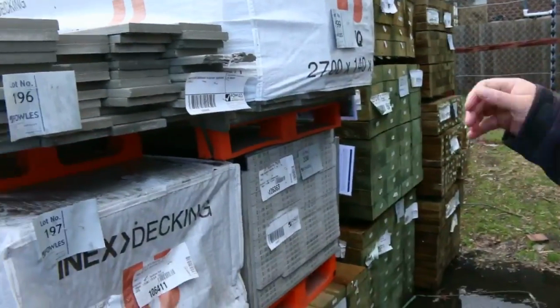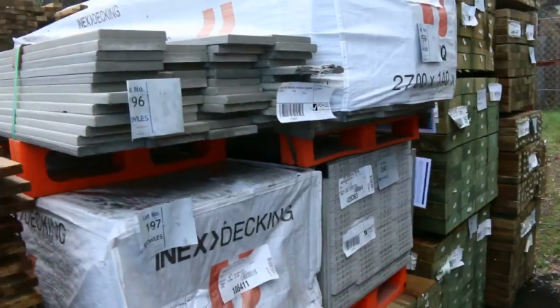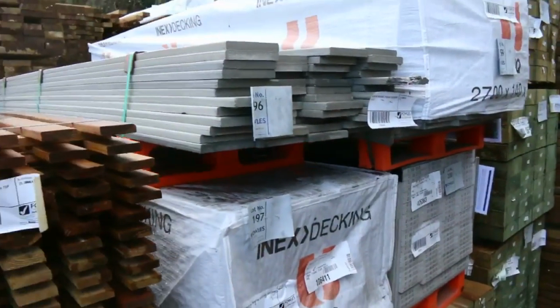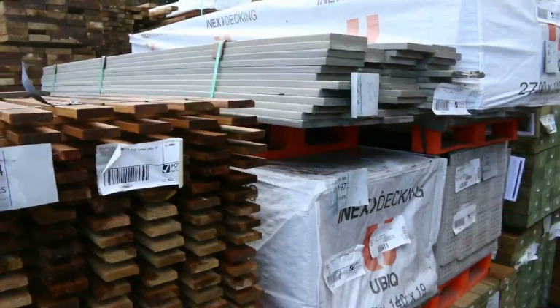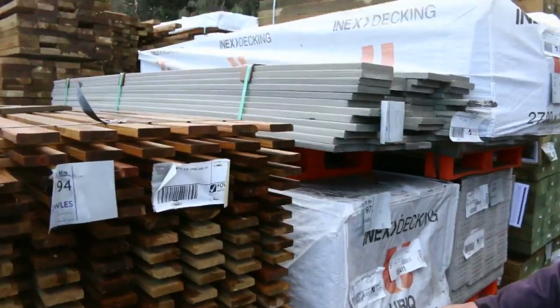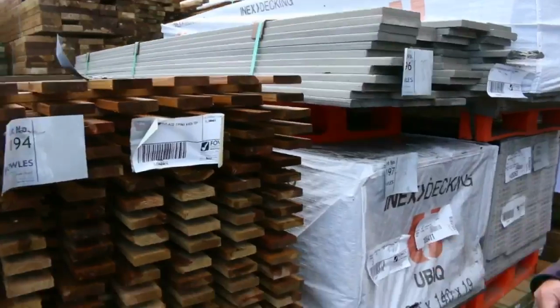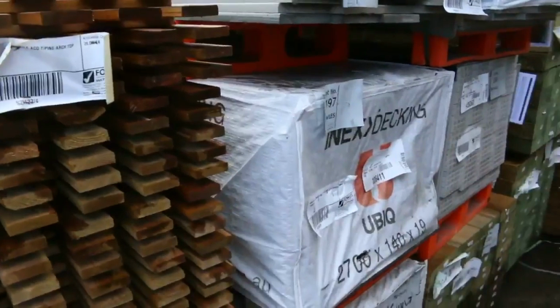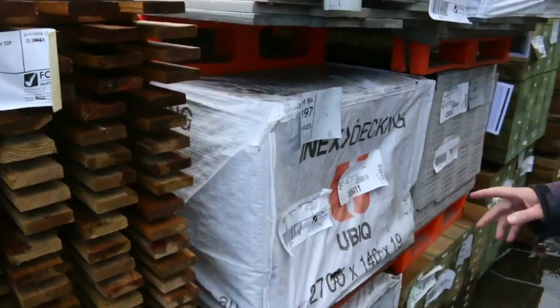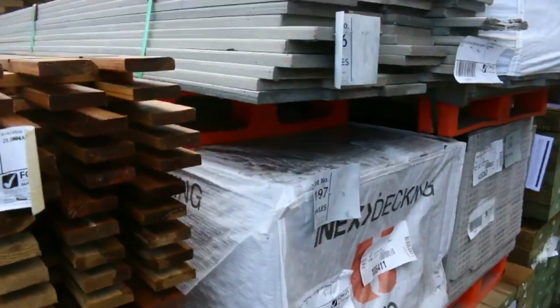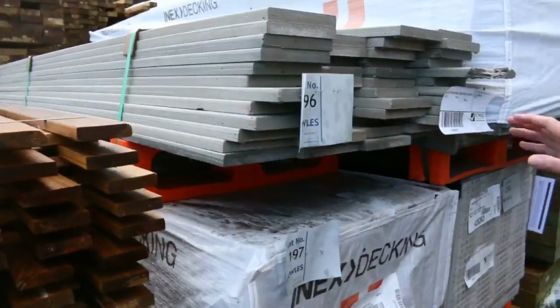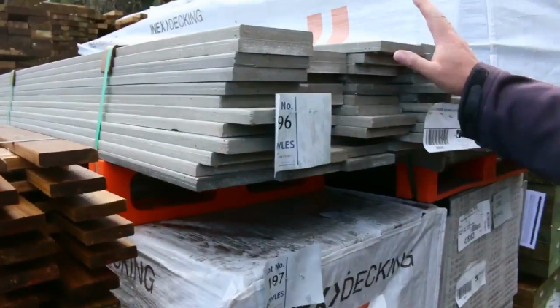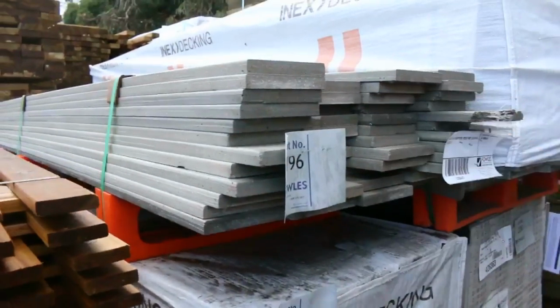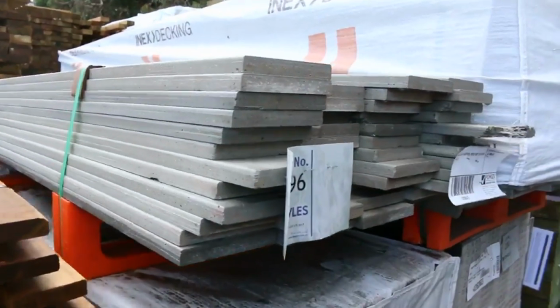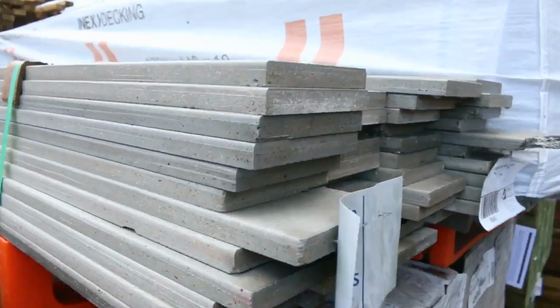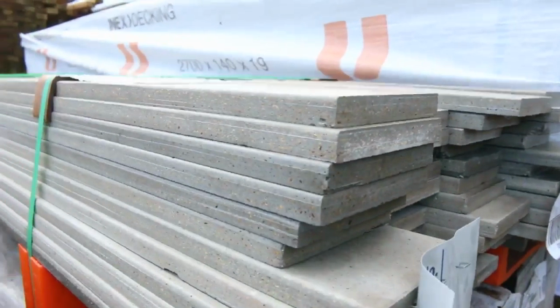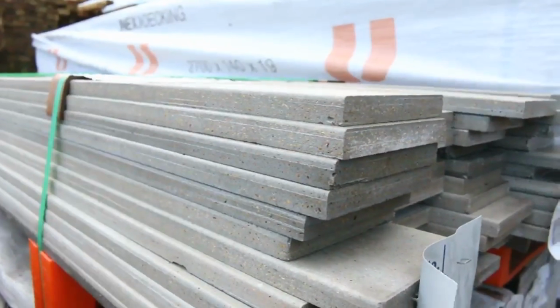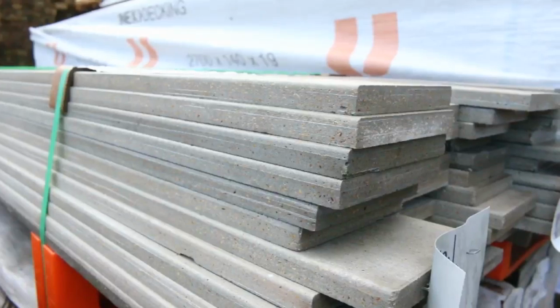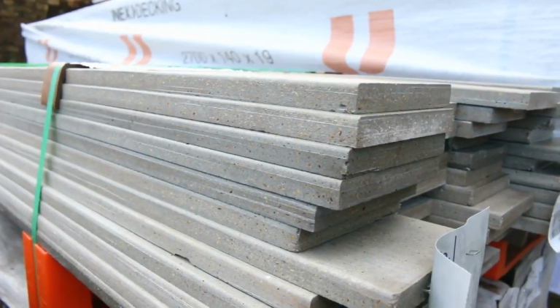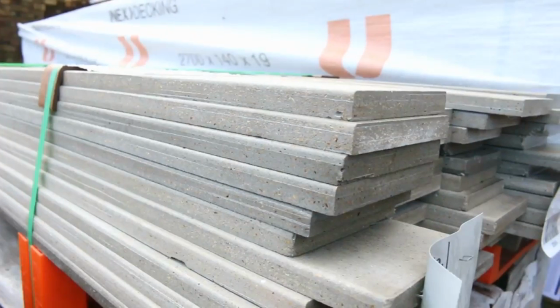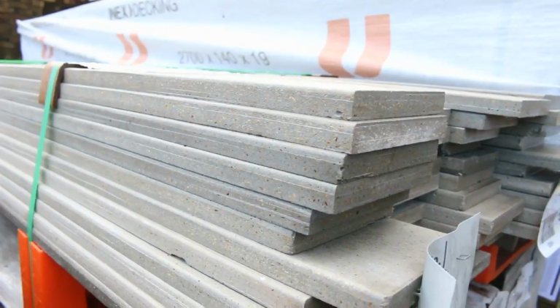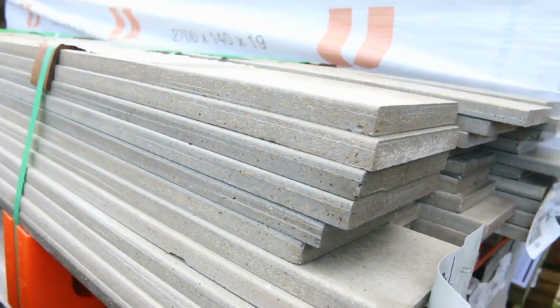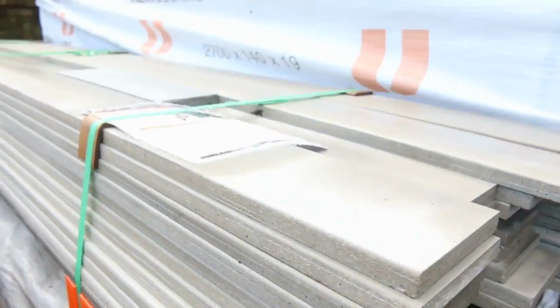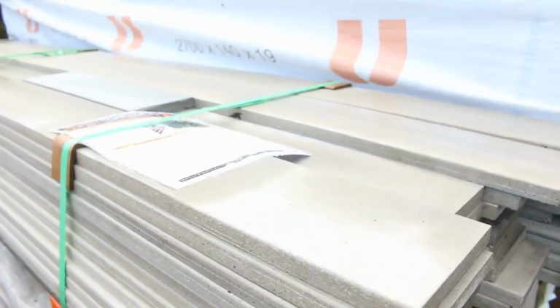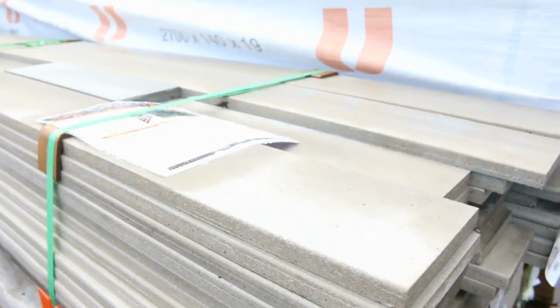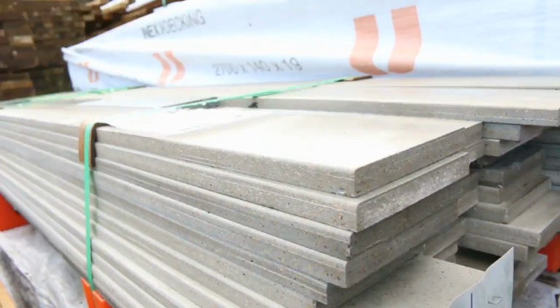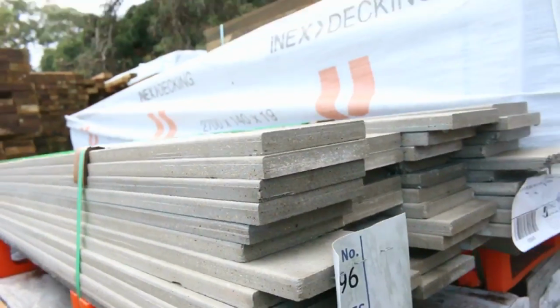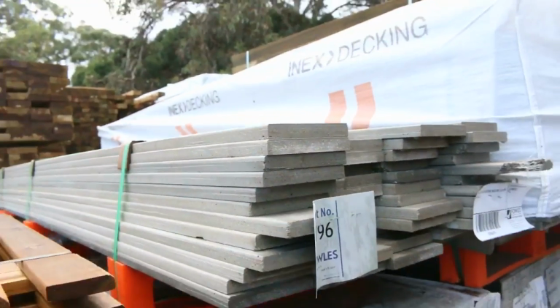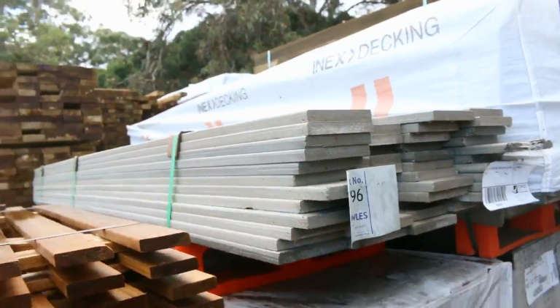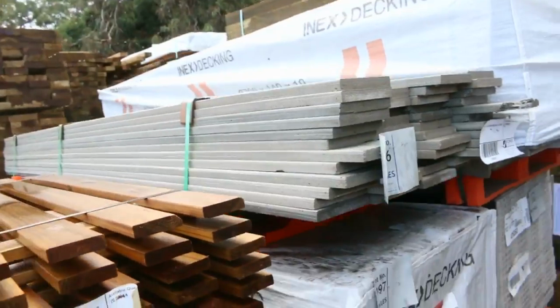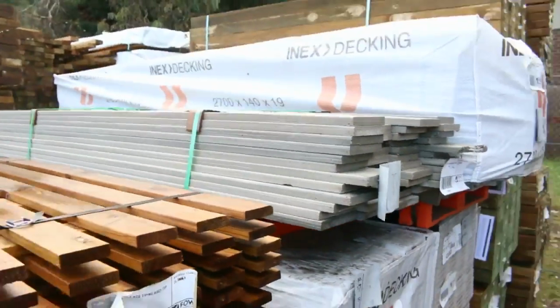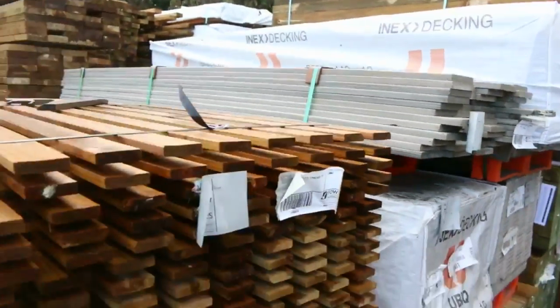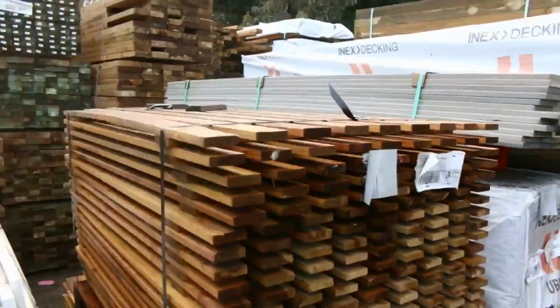Some nice interesting stock here - some moisture resistant screening in 2.7 meter lengths. A couple of three or four packs of 100 pieces and one pack of 47 pieces. Nice looking weather resistant screening stock.